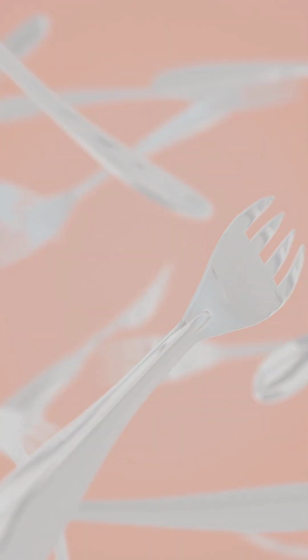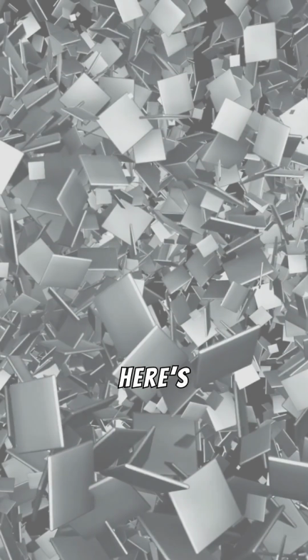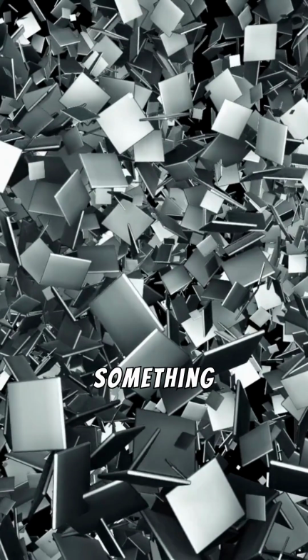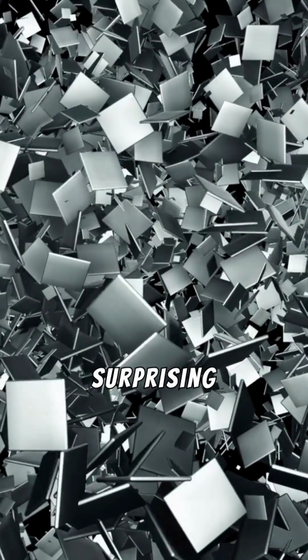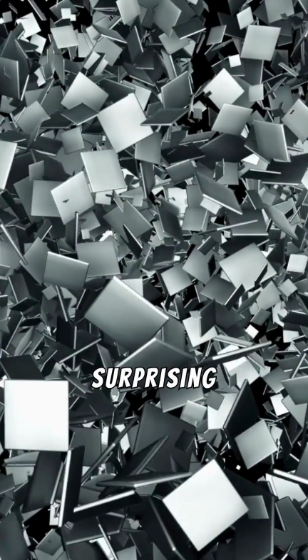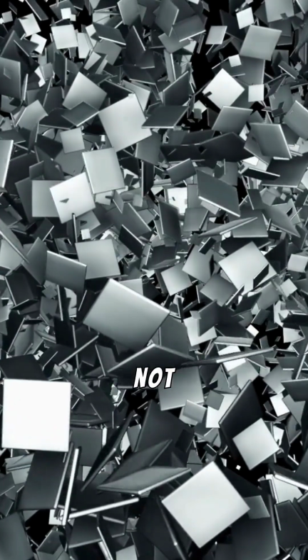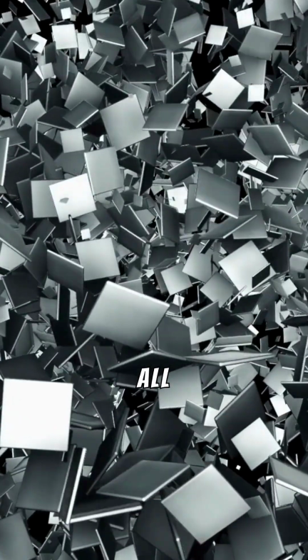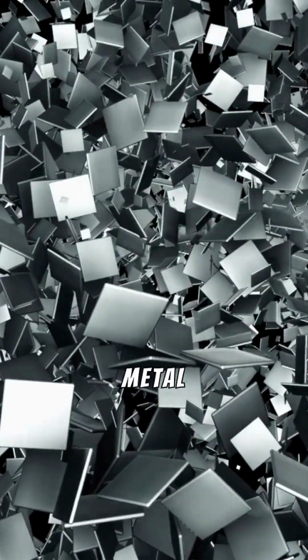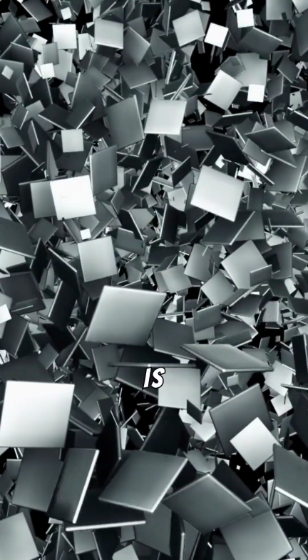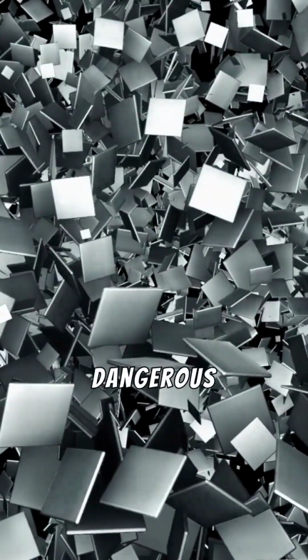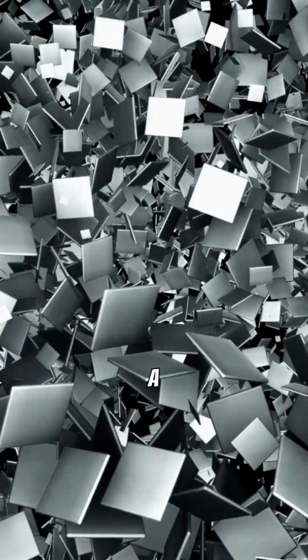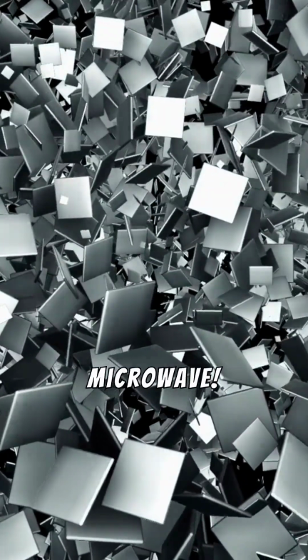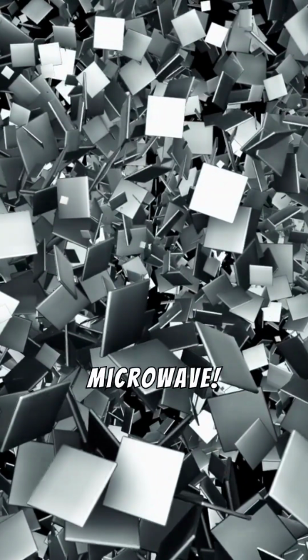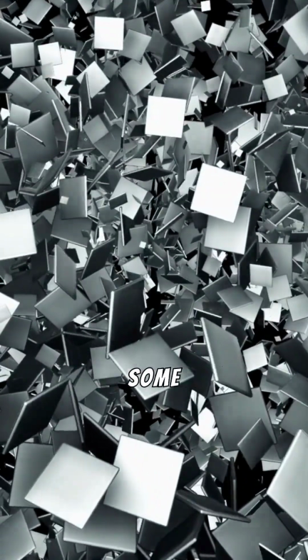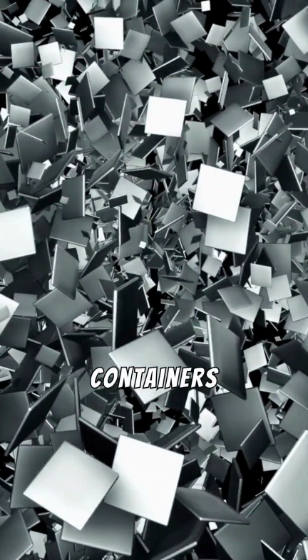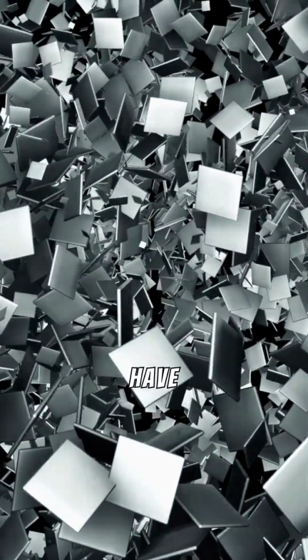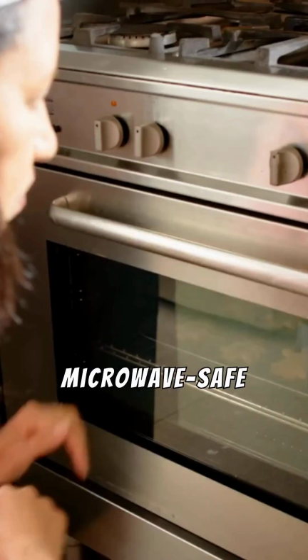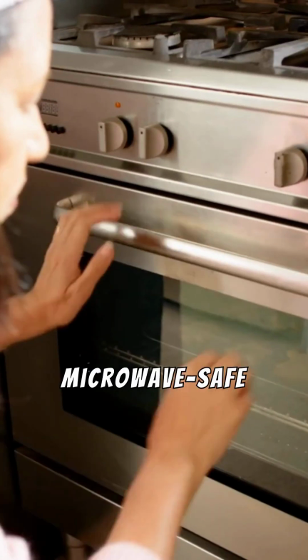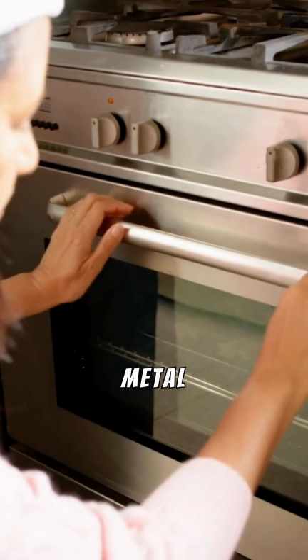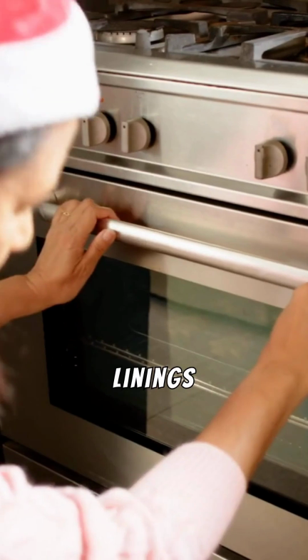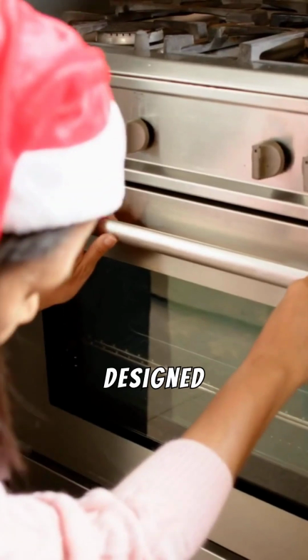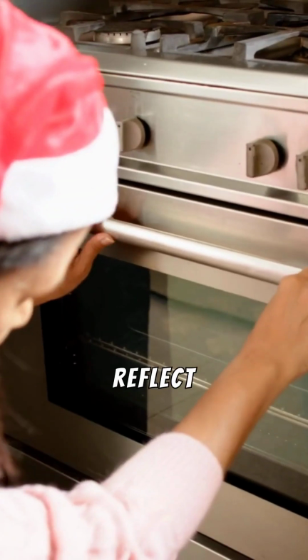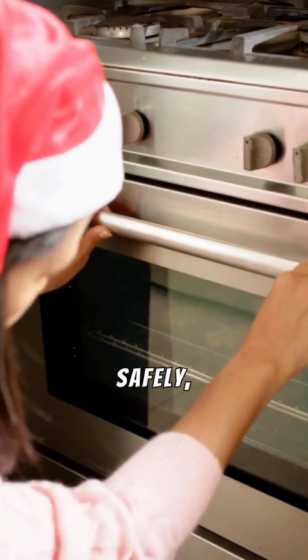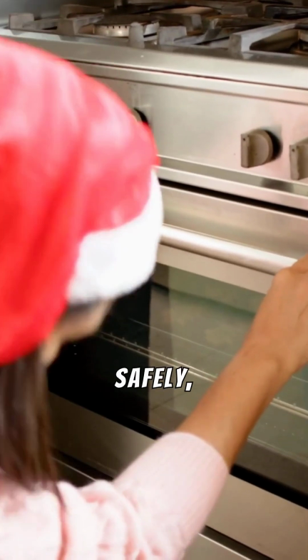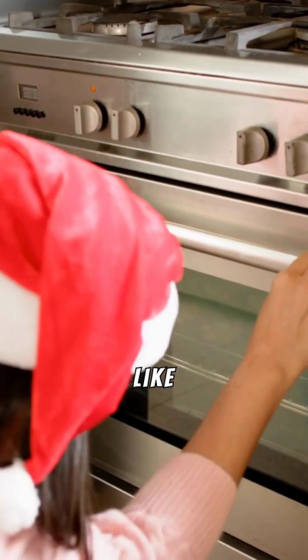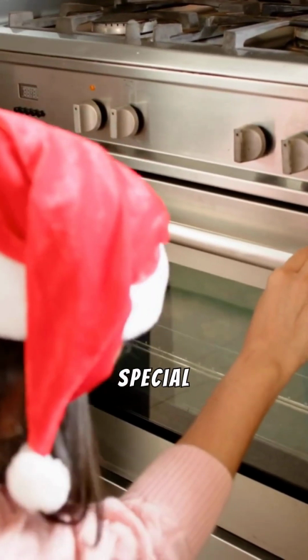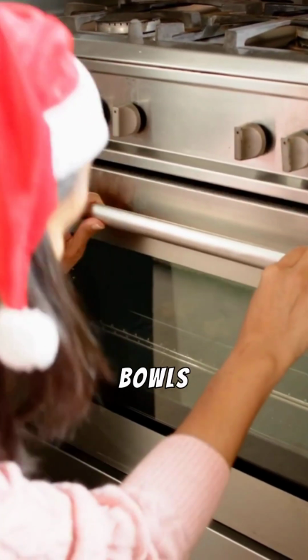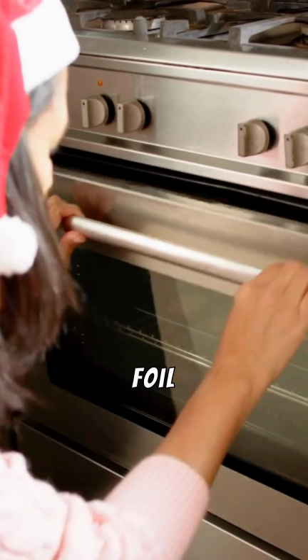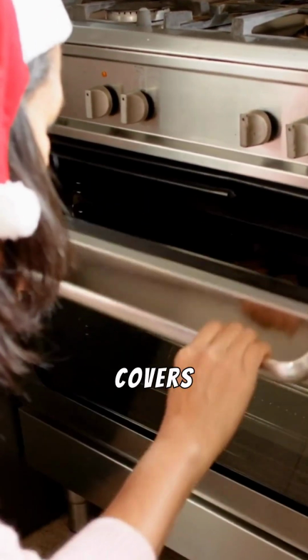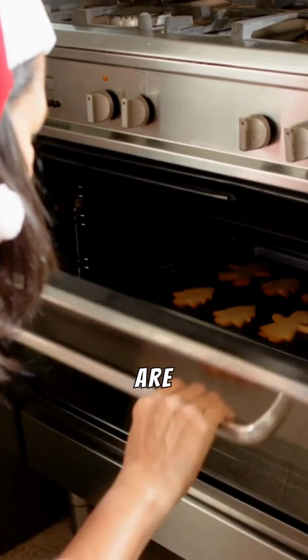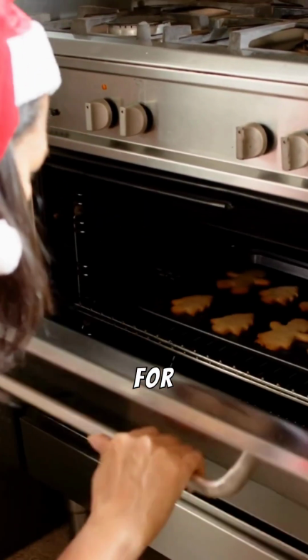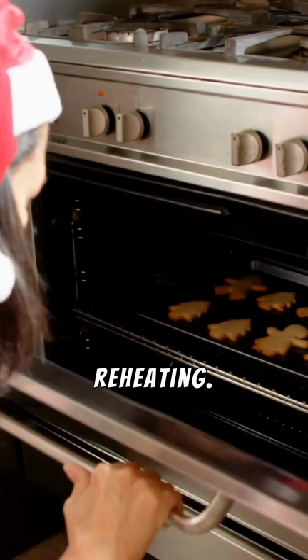But here's something surprising: not all metal is dangerous in a microwave. Some containers have microwave-safe metal linings designed to reflect heat safely, like special bowls or foil covers that are meant for reheating.